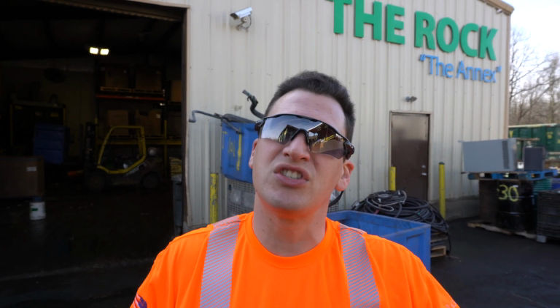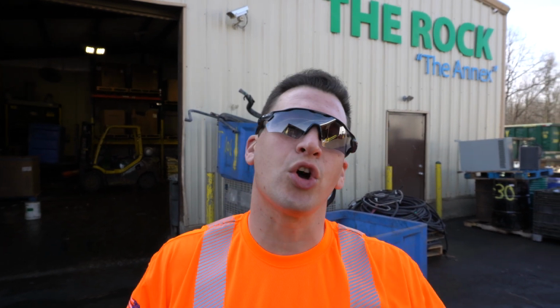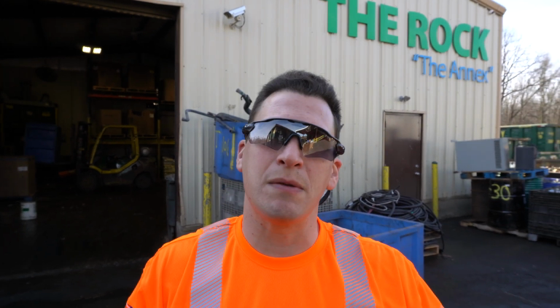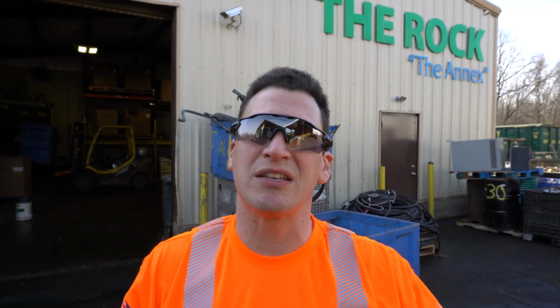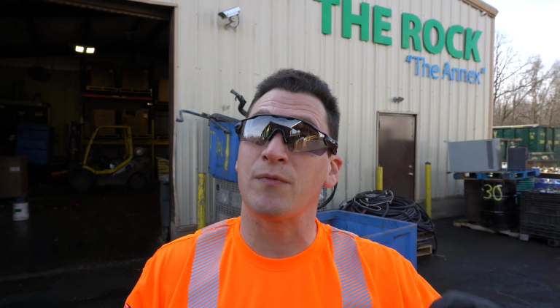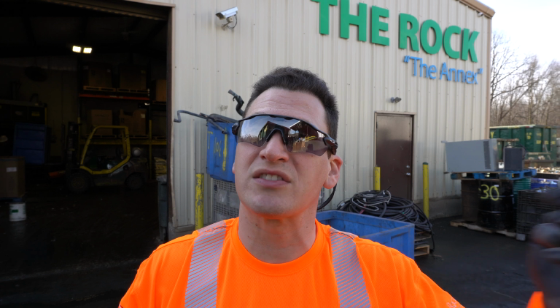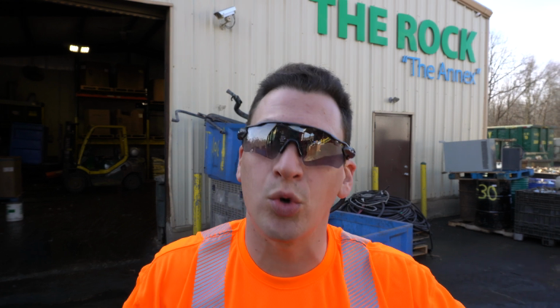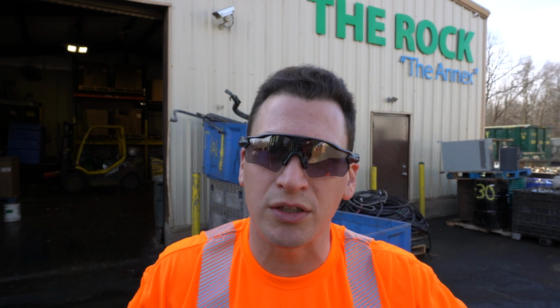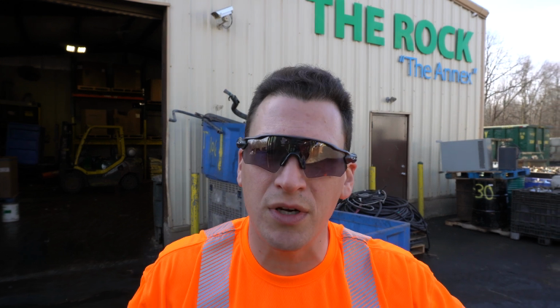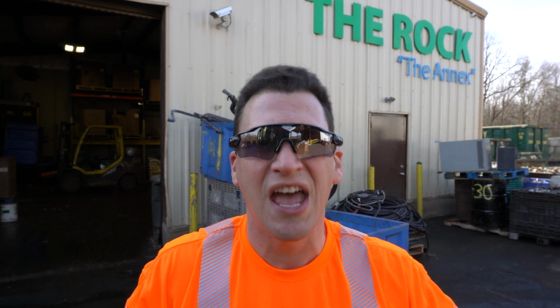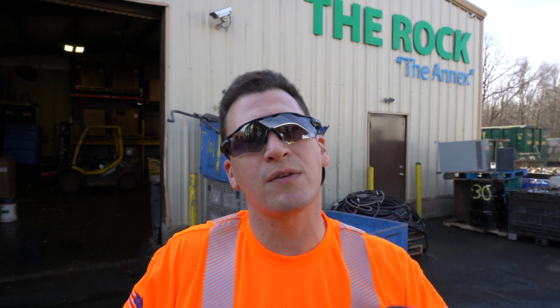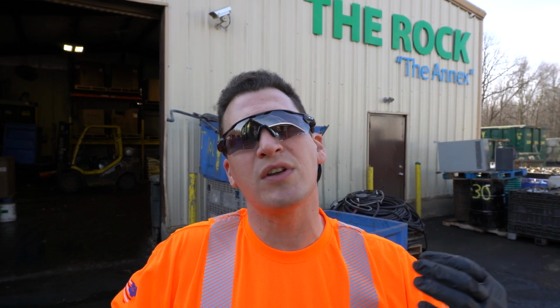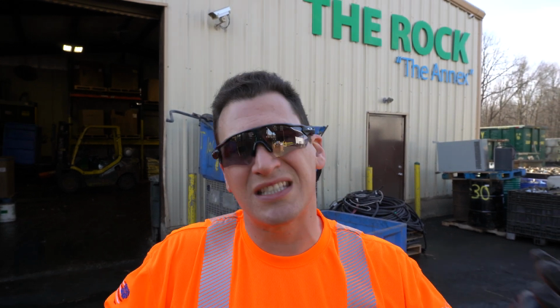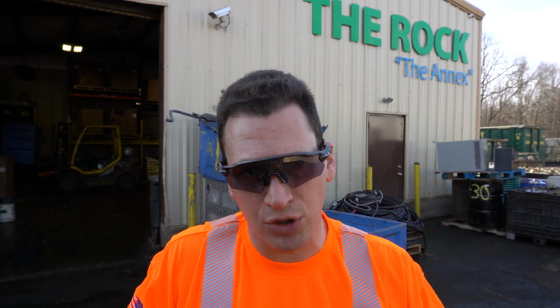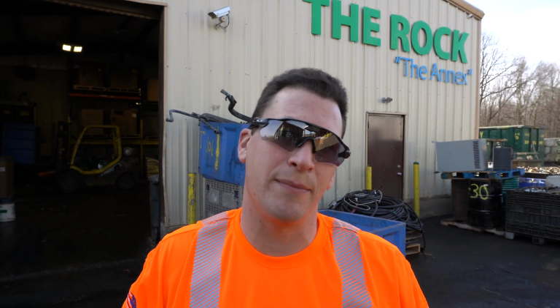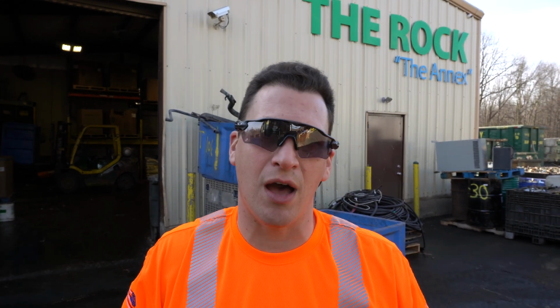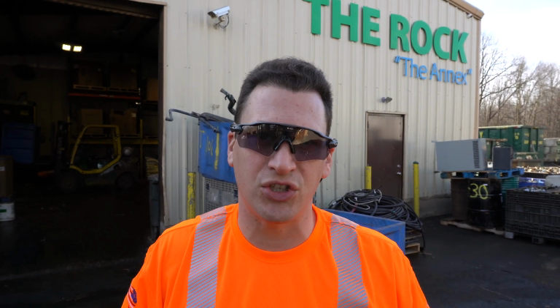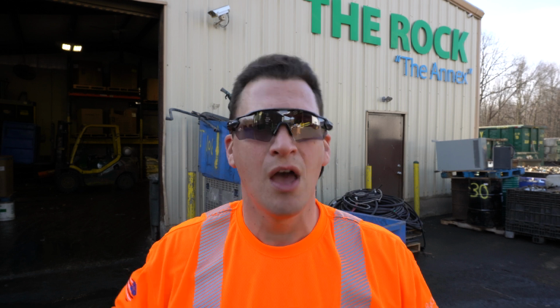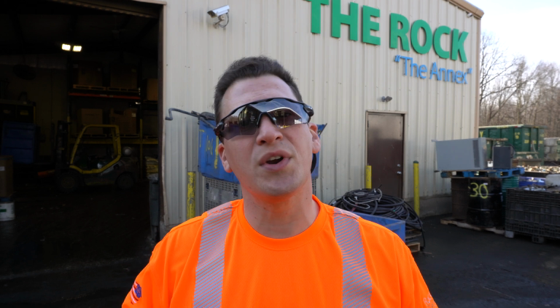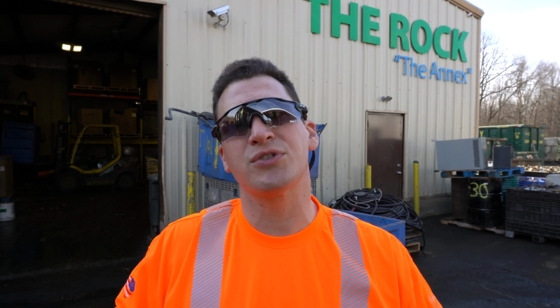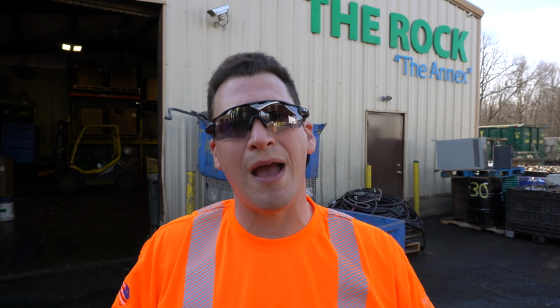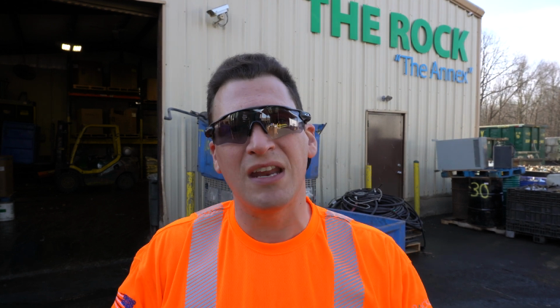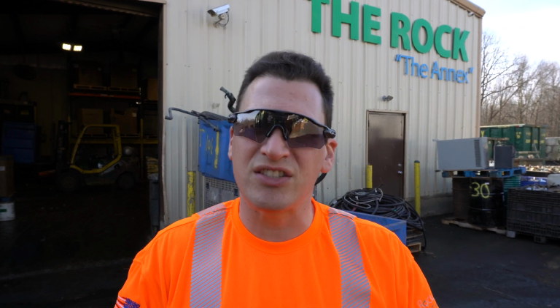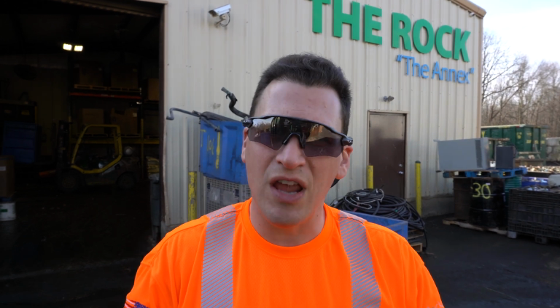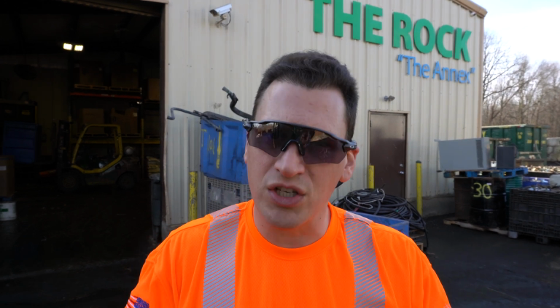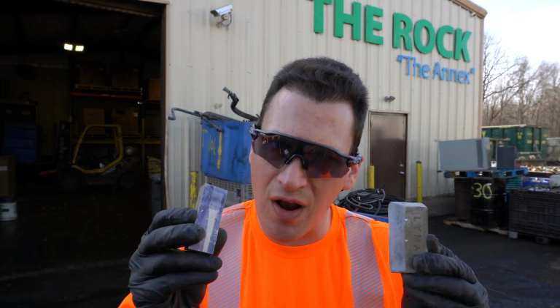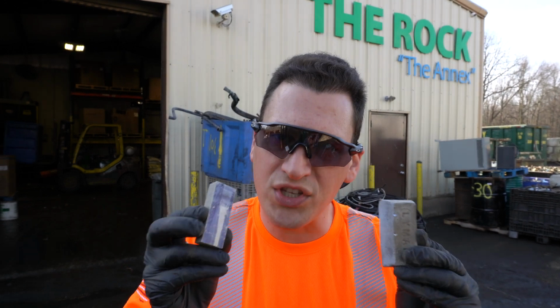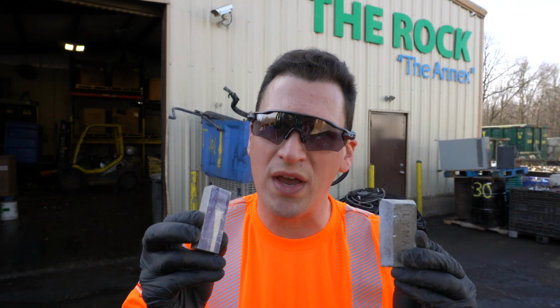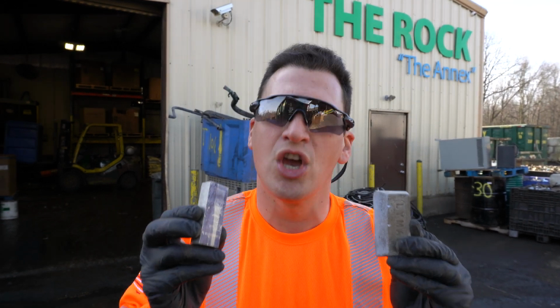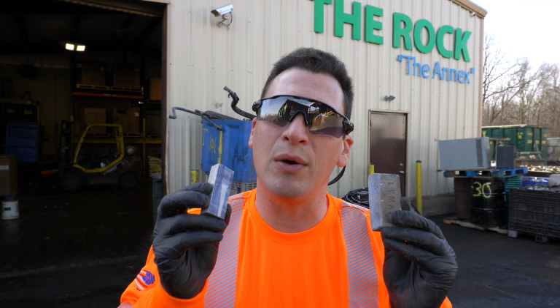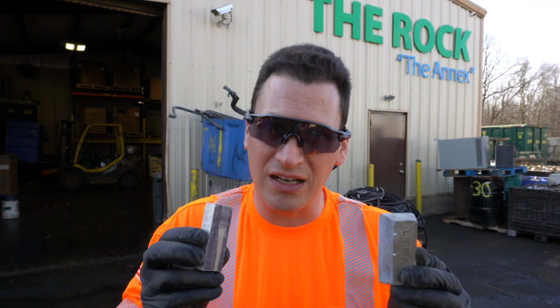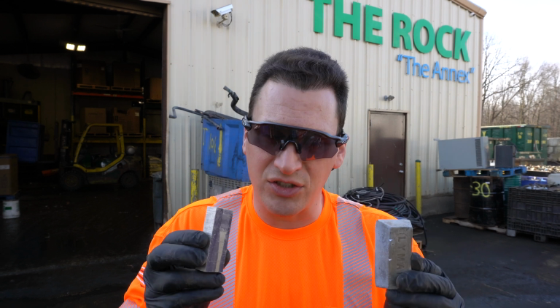Zinc could also be mixed in with different things like low-grade aluminums, as they're very similar in chemical composition, but when it comes to scrapping, it's very hard to figure out which is which without an analyzer.